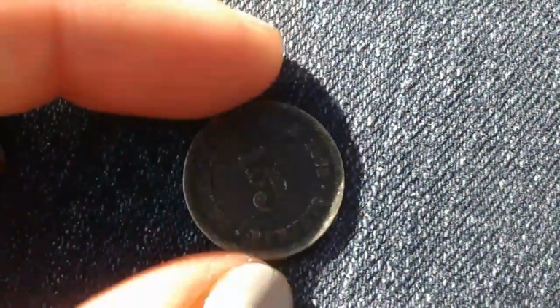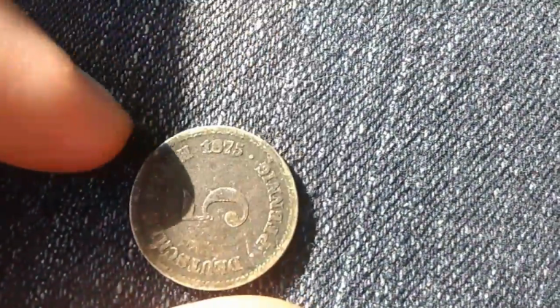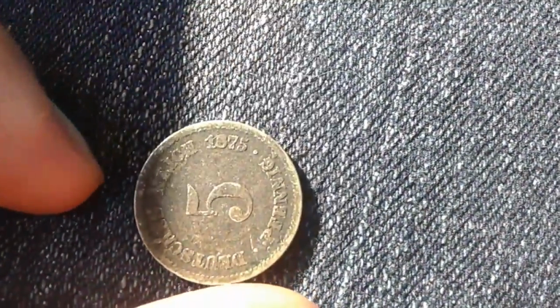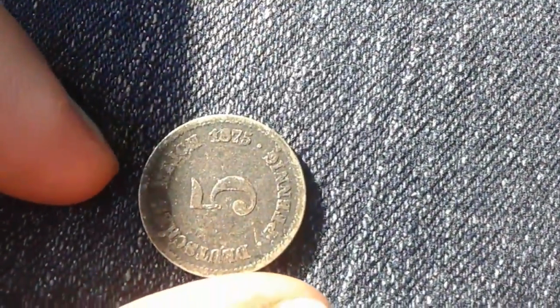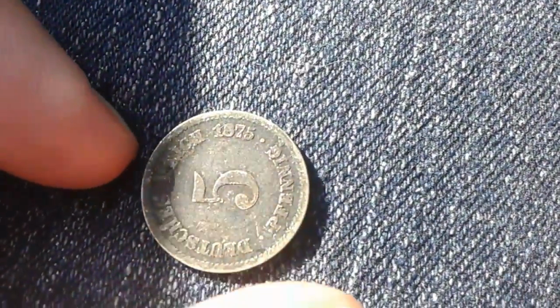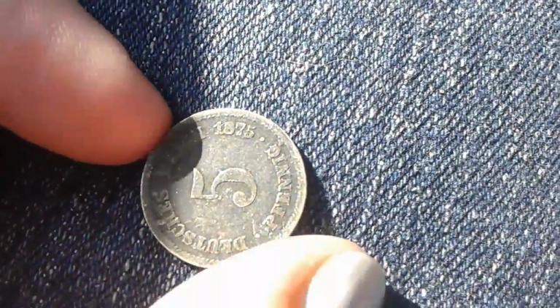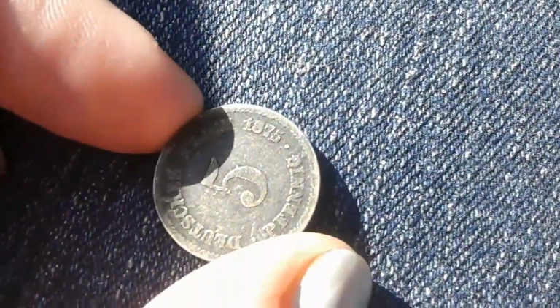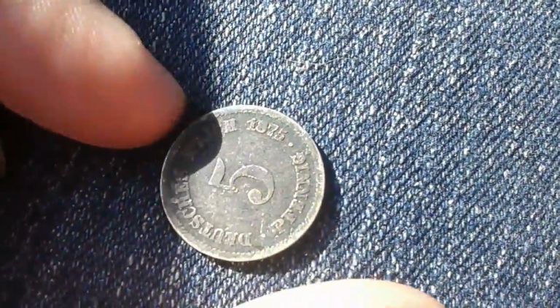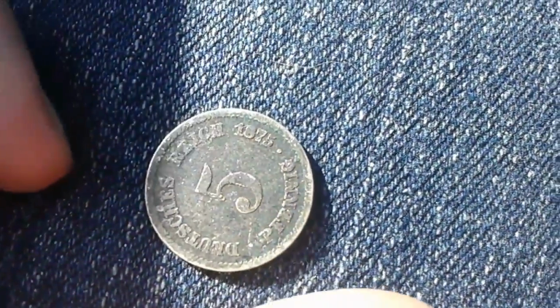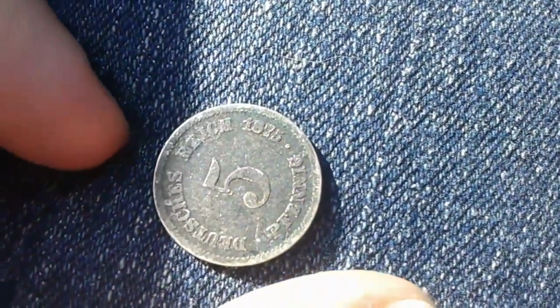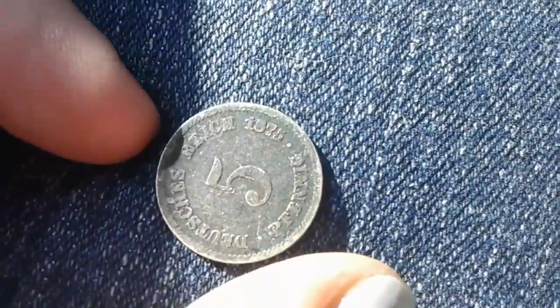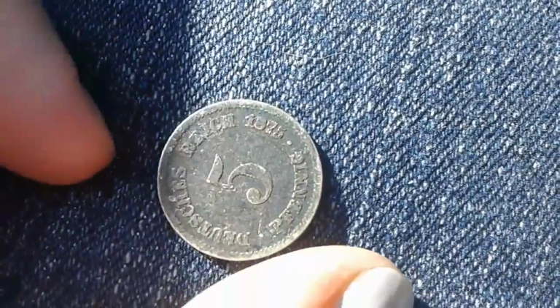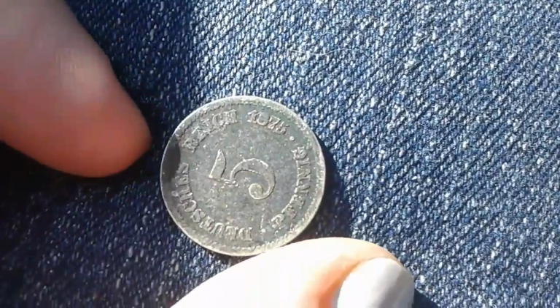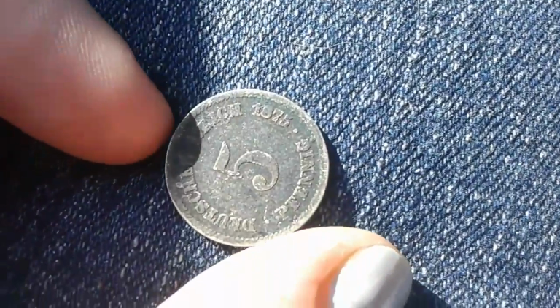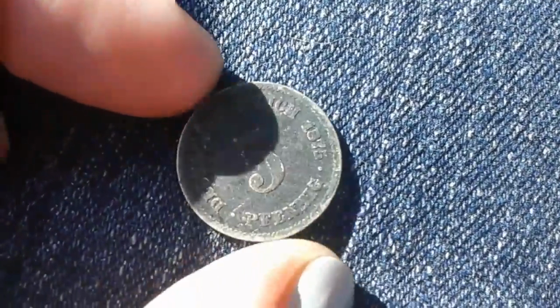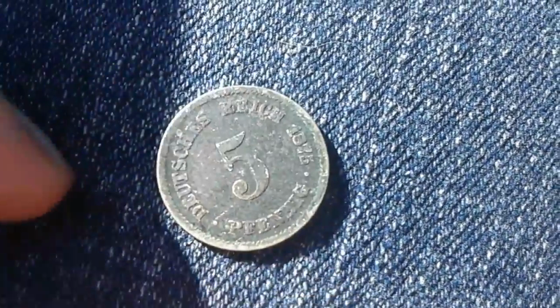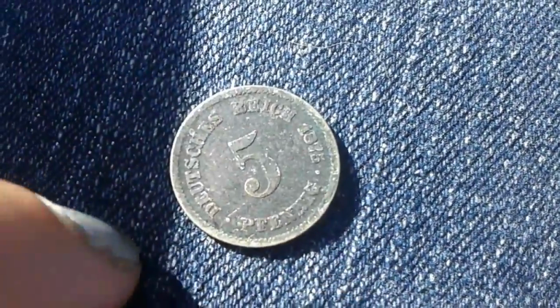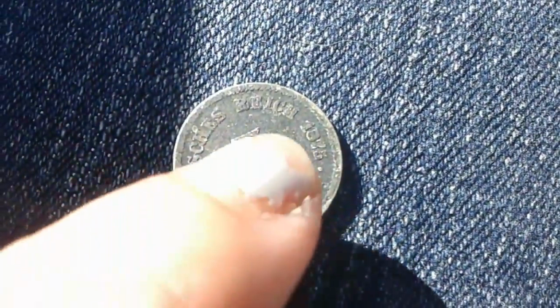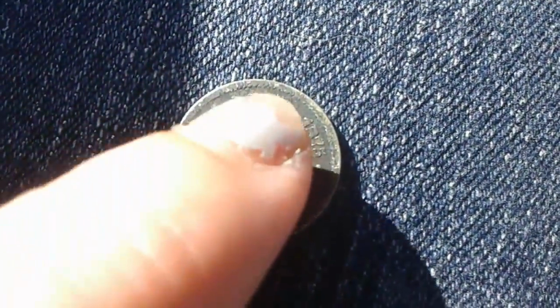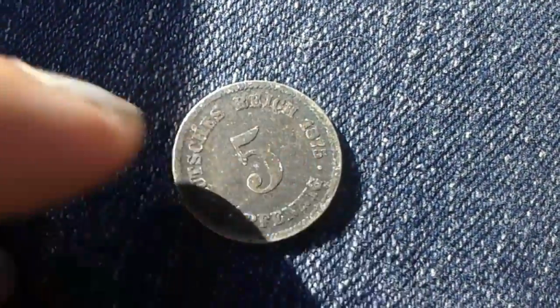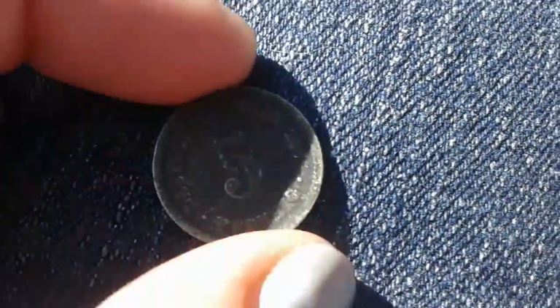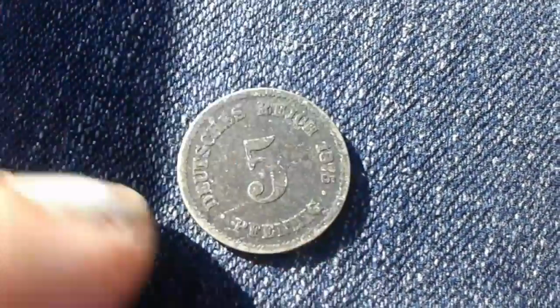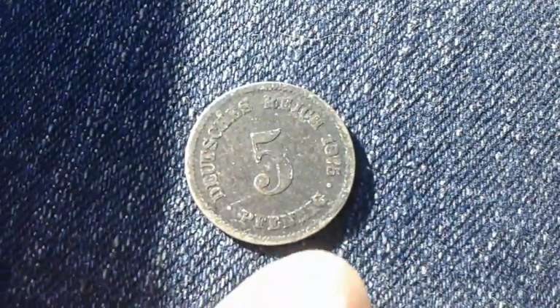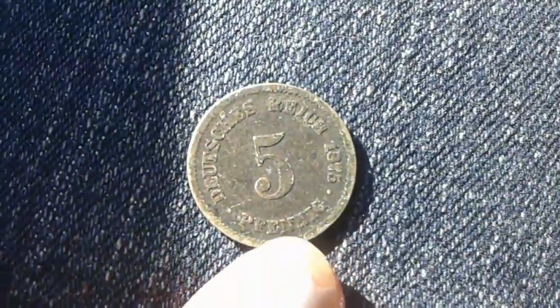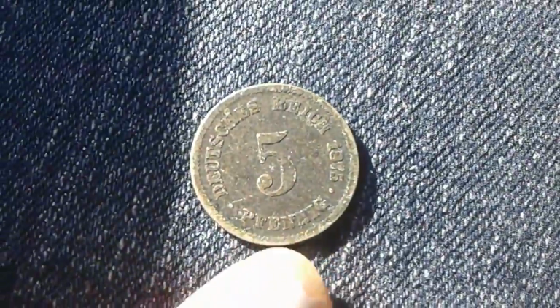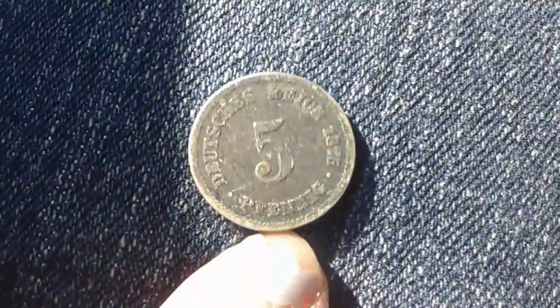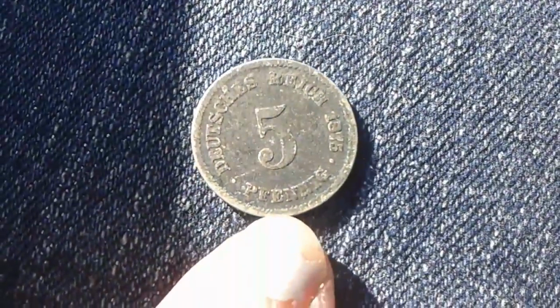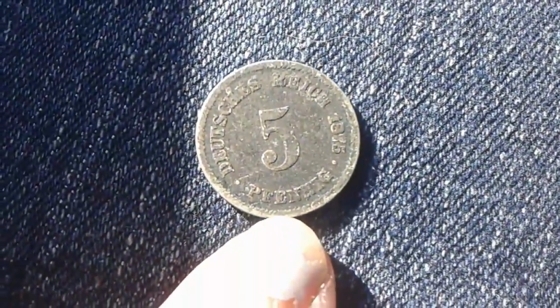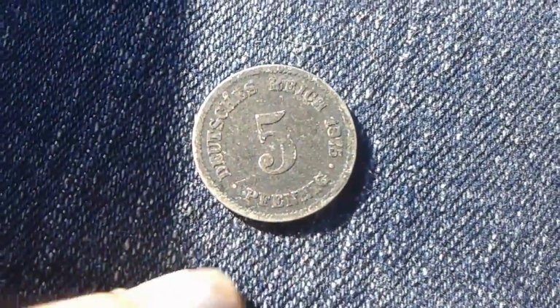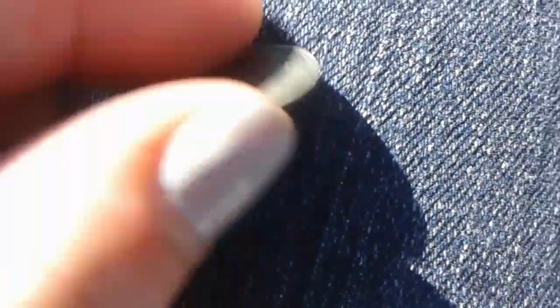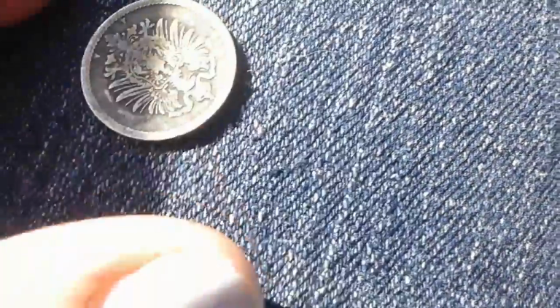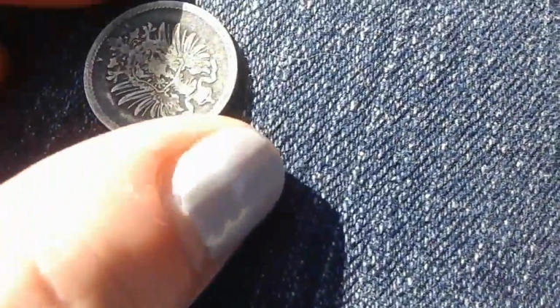Does that say 1875 — oh my gosh, 1875! It looks like it might be German — pfennig. That's really cool, I like that.